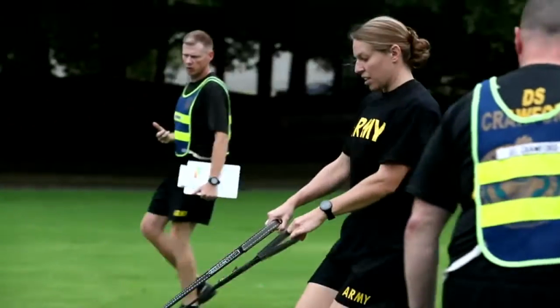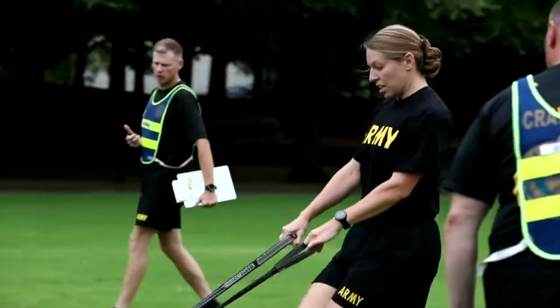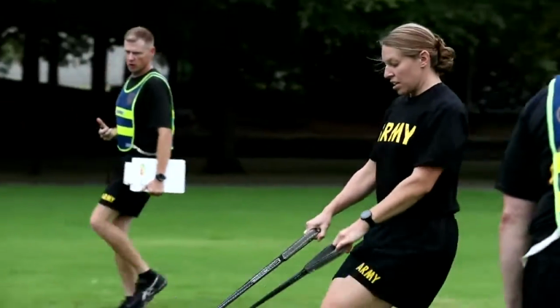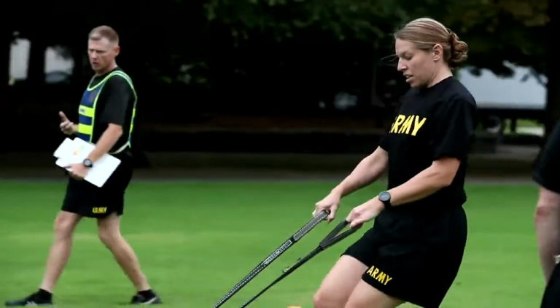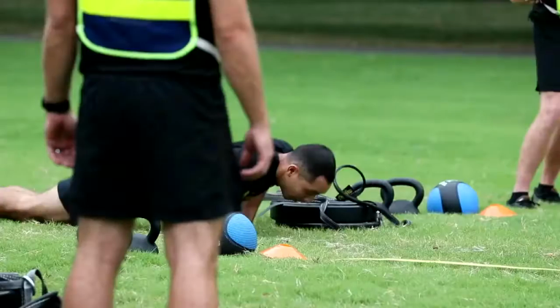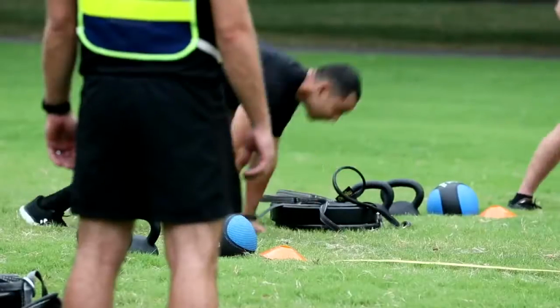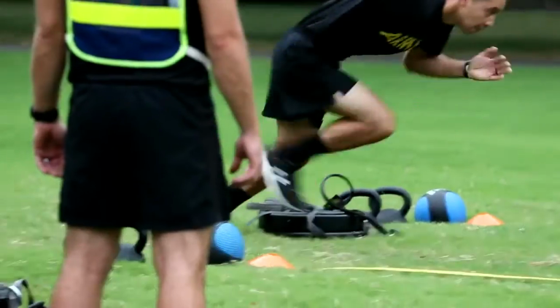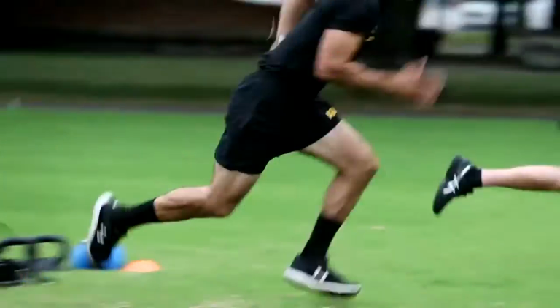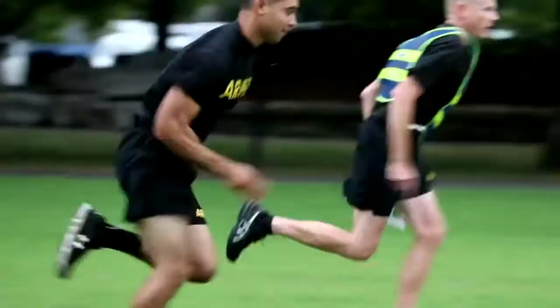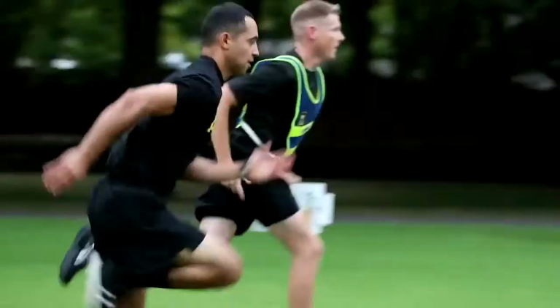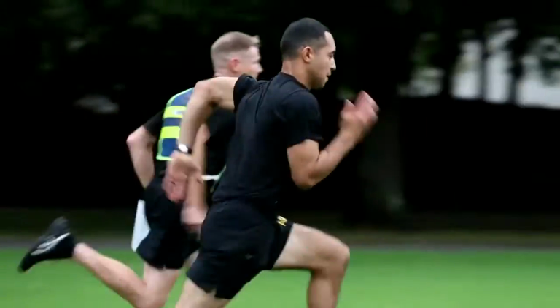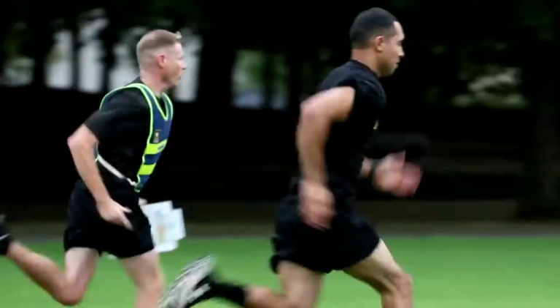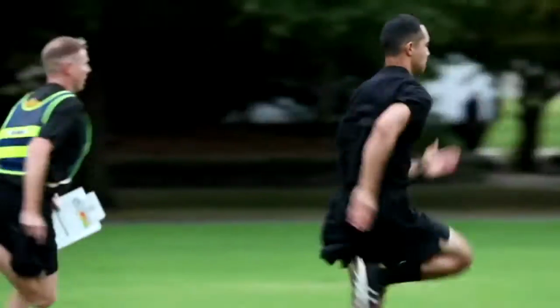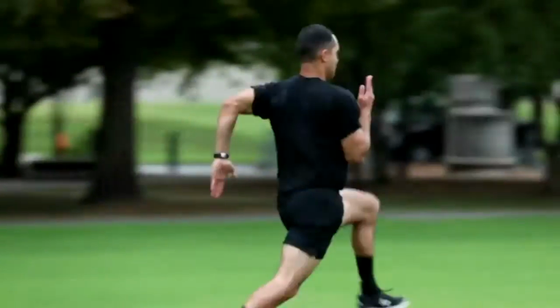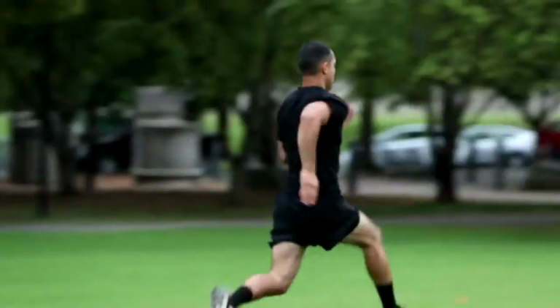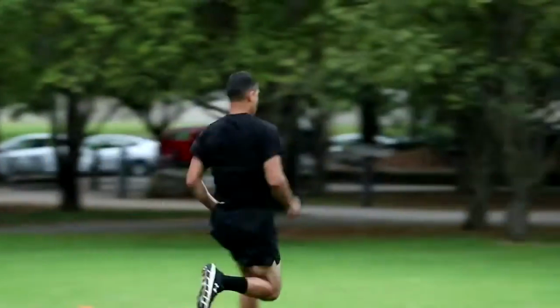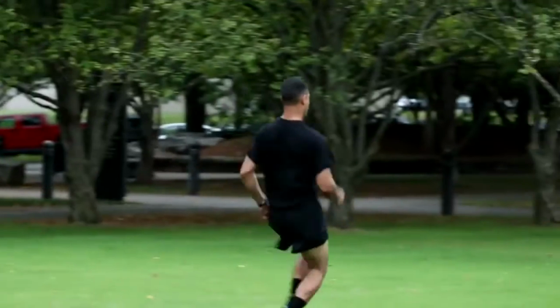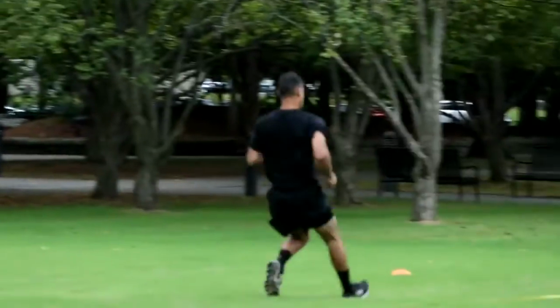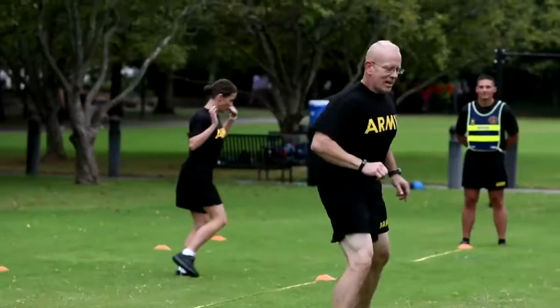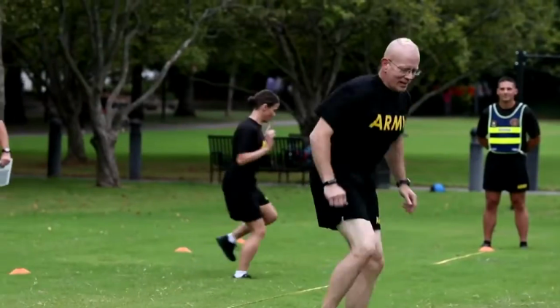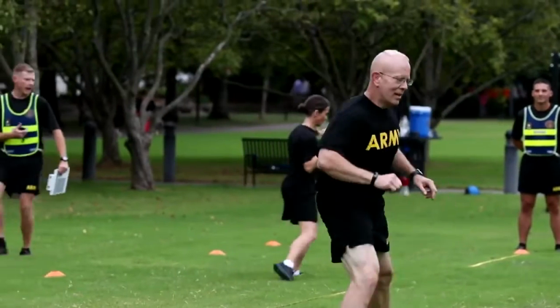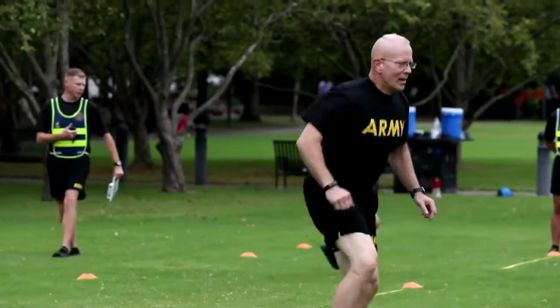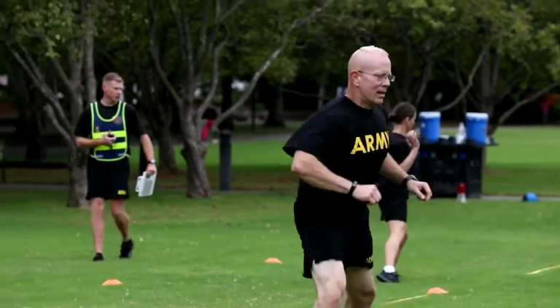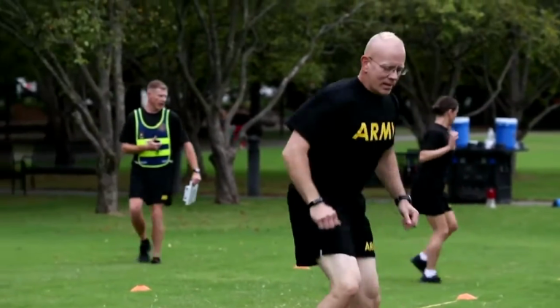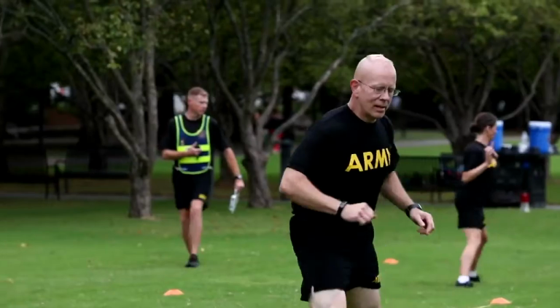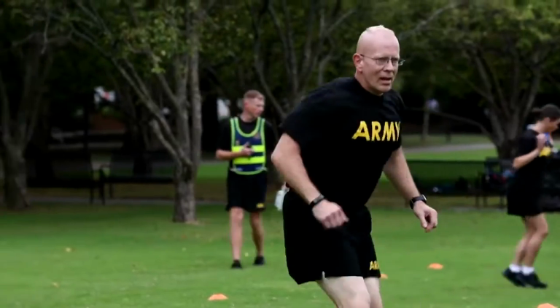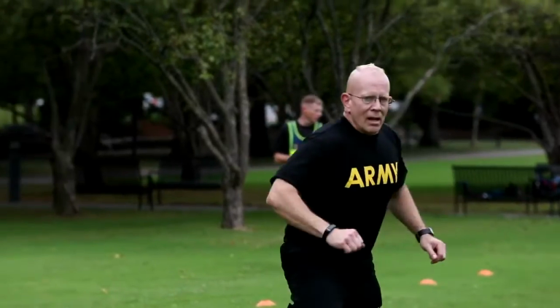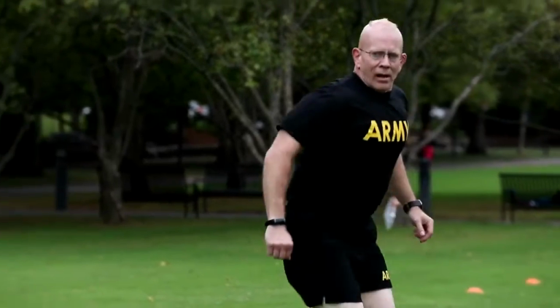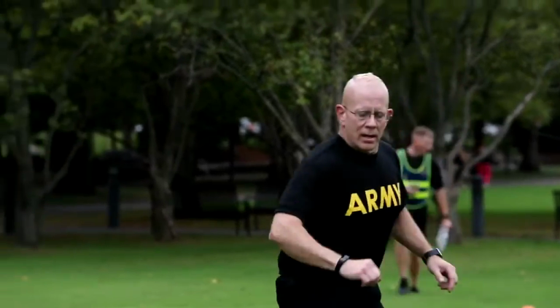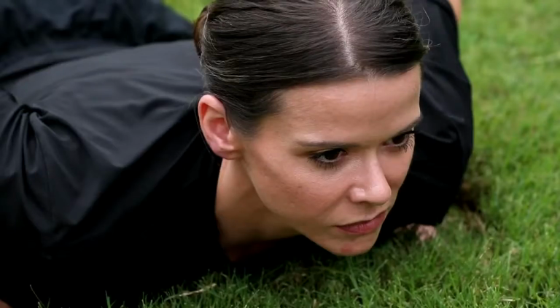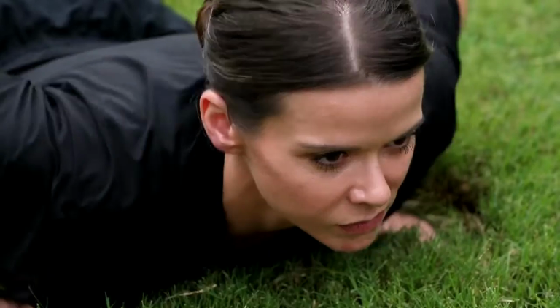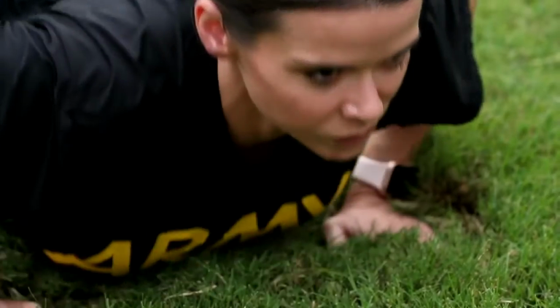A lot of these movements and techniques that we use in the Army Combat Fitness Test are things that we use in our daily lives that we don't even think about, but as a soldier they're more important because lives are on the line.